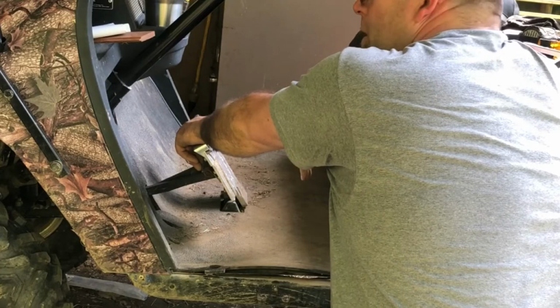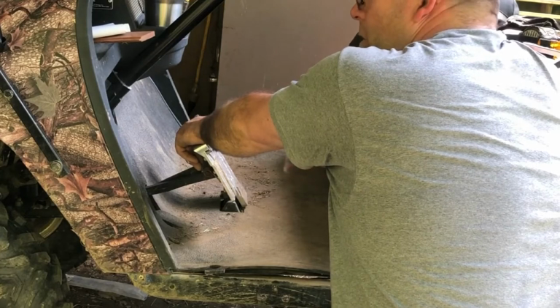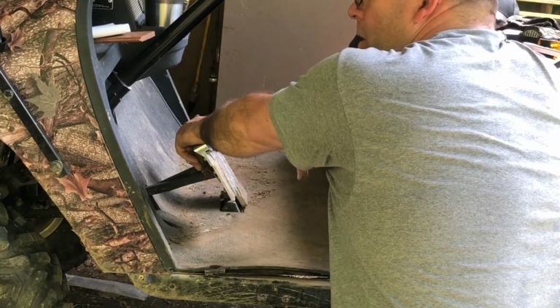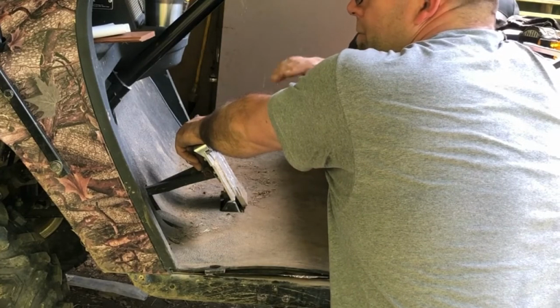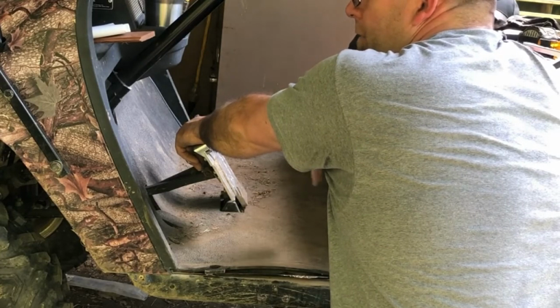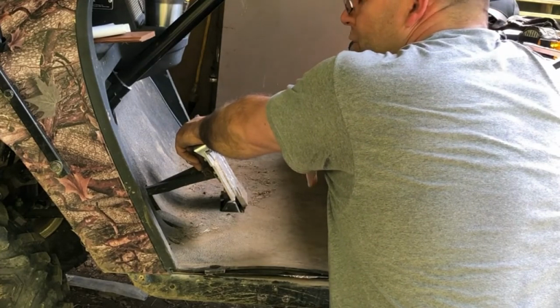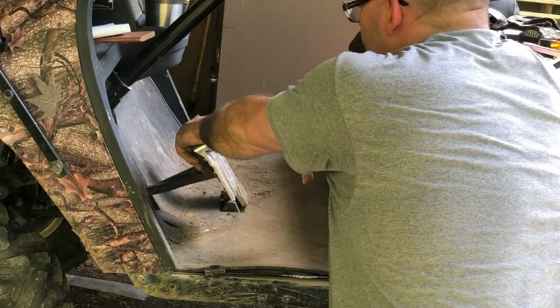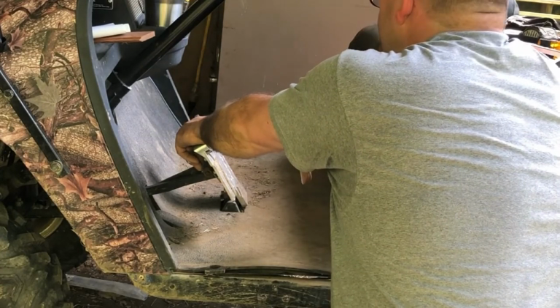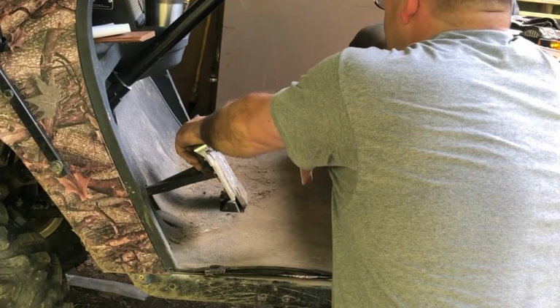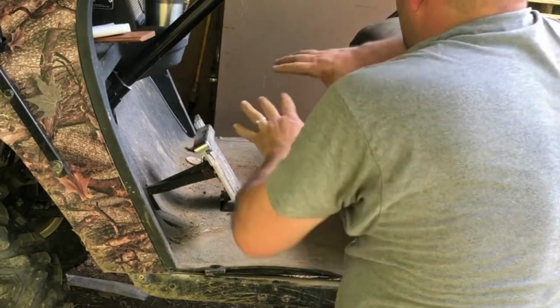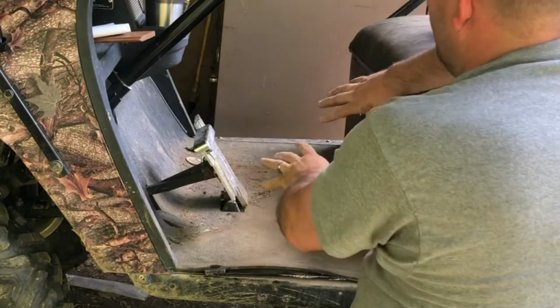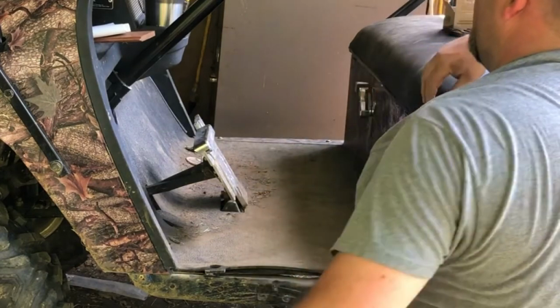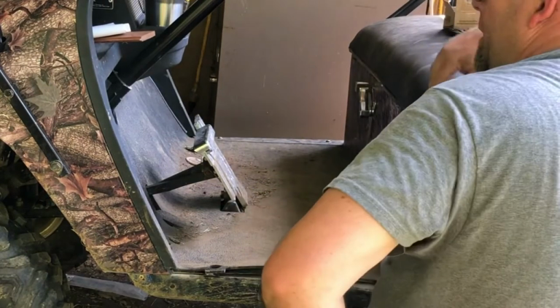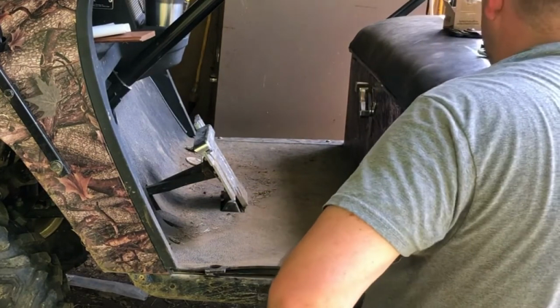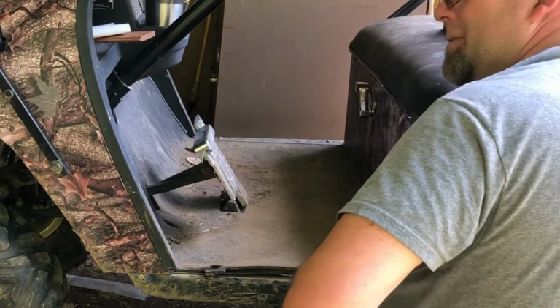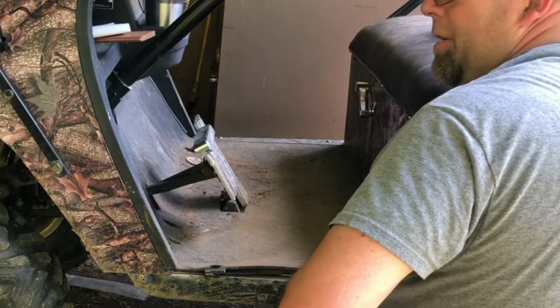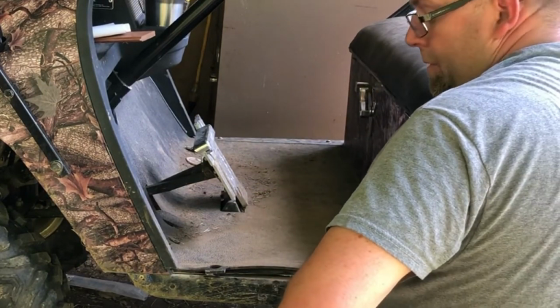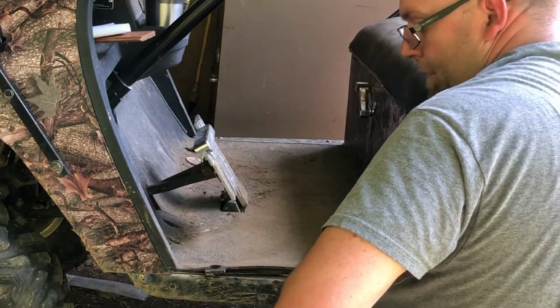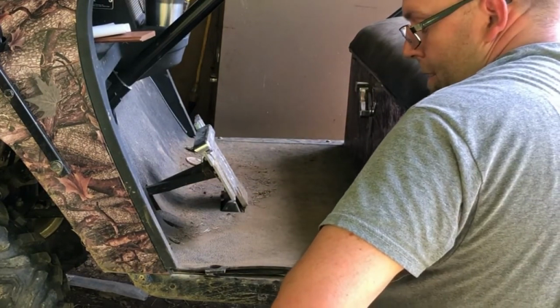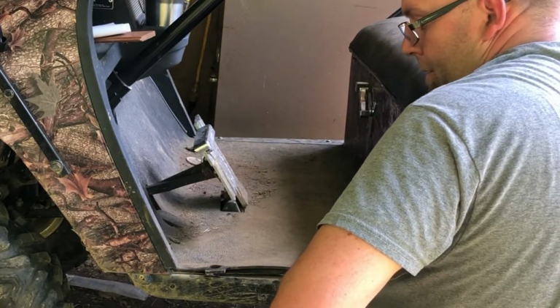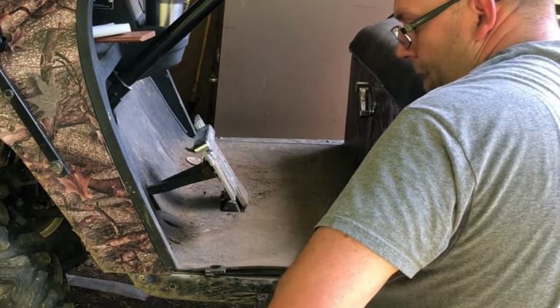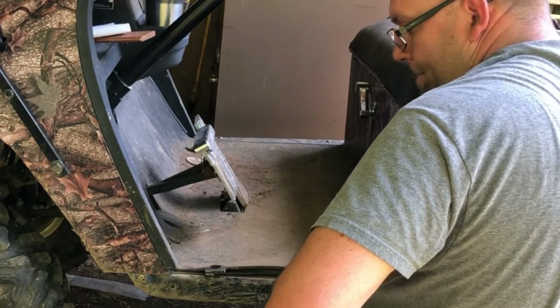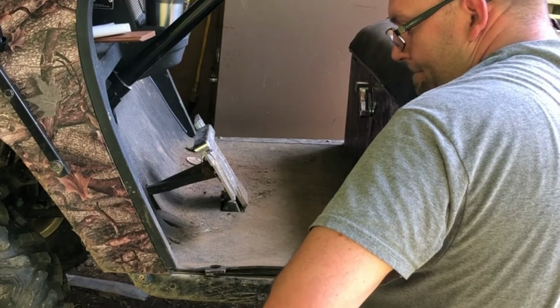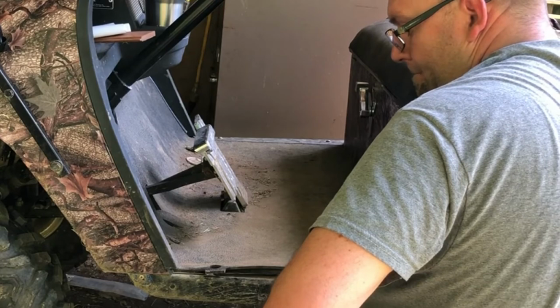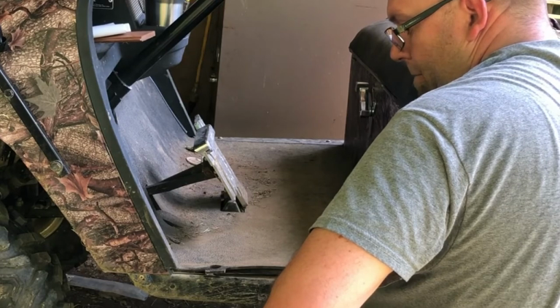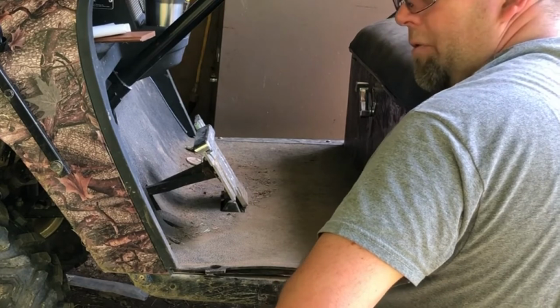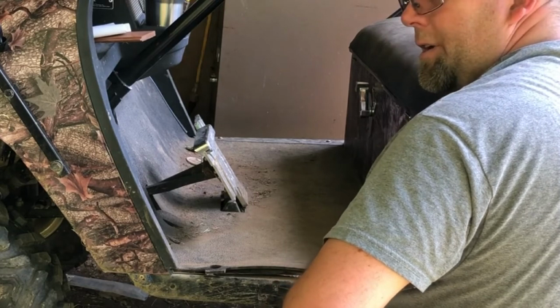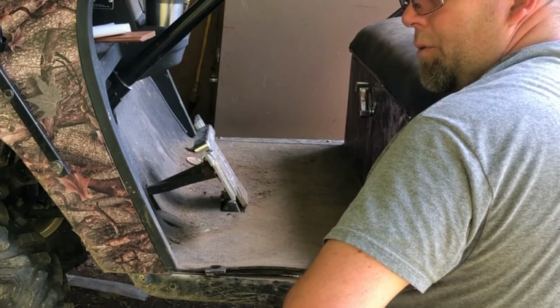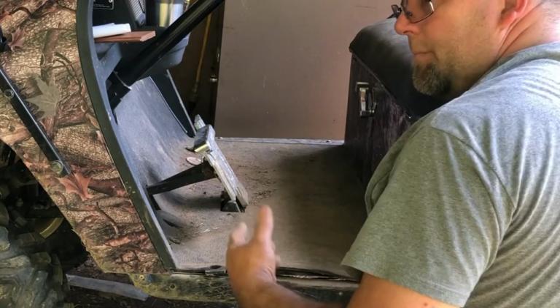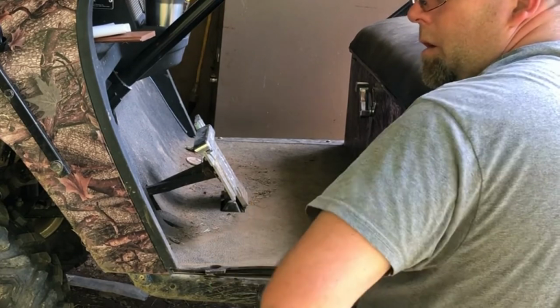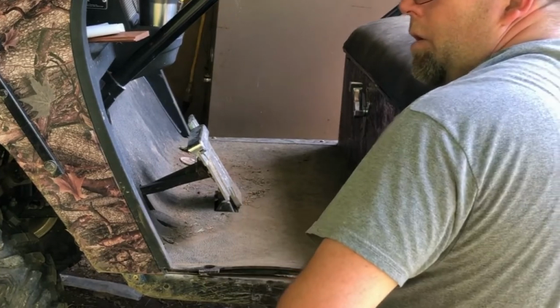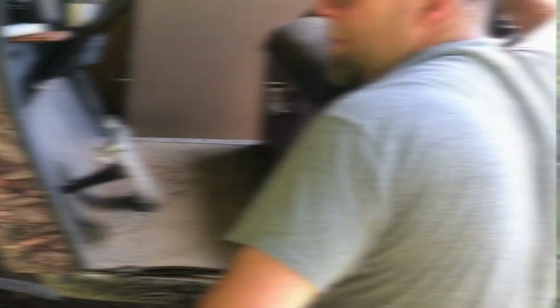Evidently it's in my brand new forward and reverse switch - it was over a hundred dollars and it was very aggravating to change. I changed all these components to brand new and that's still not the issue. Maybe we'll figure this out at some point. Doesn't look like it's going to be today.